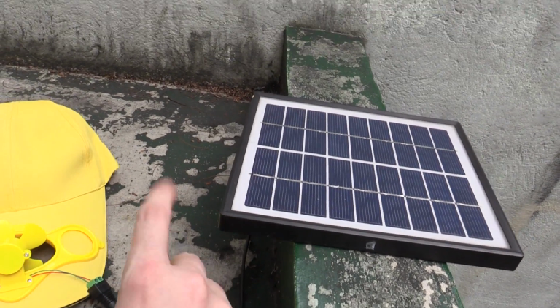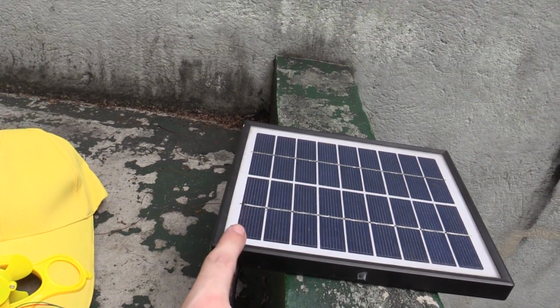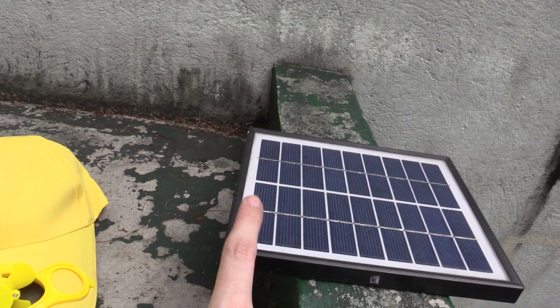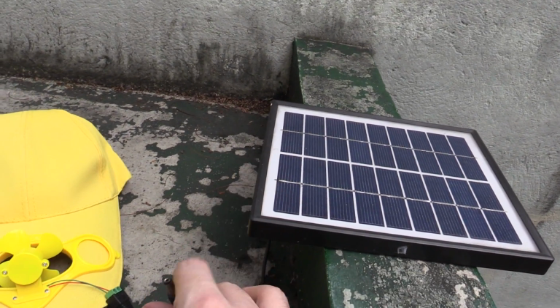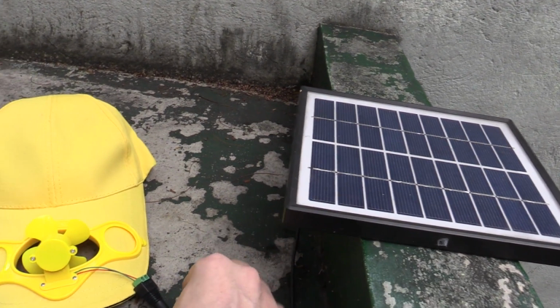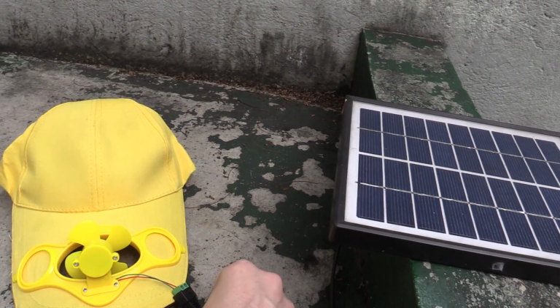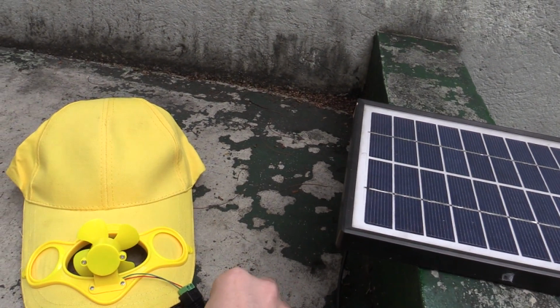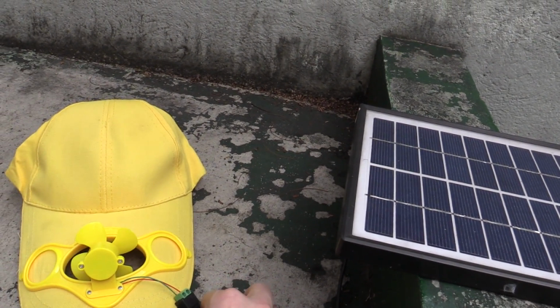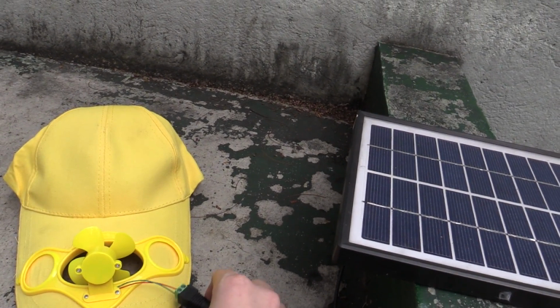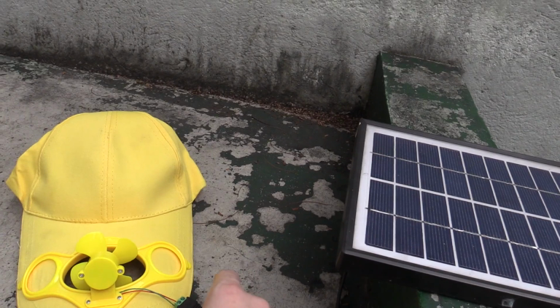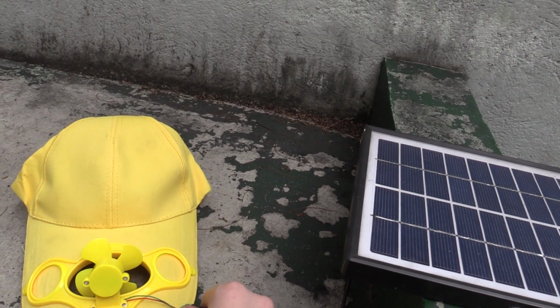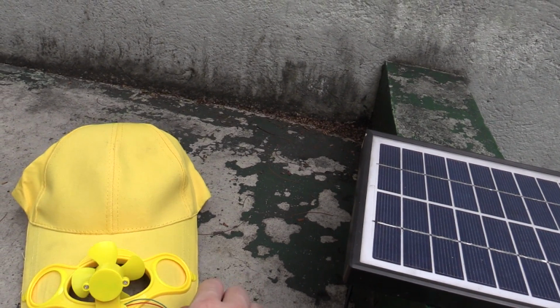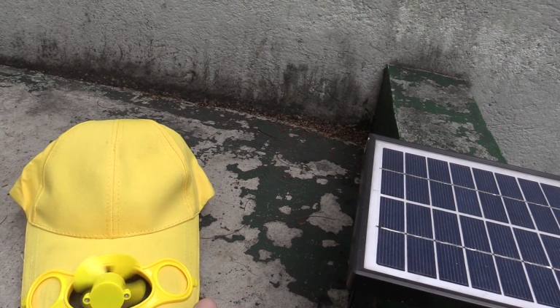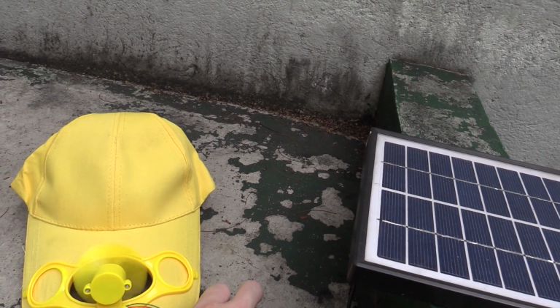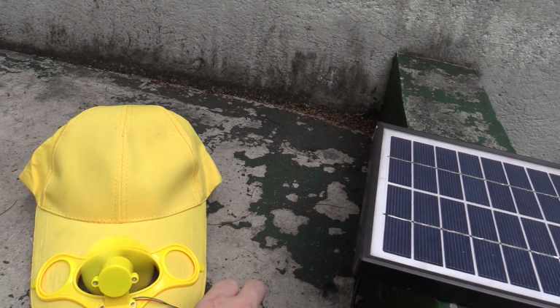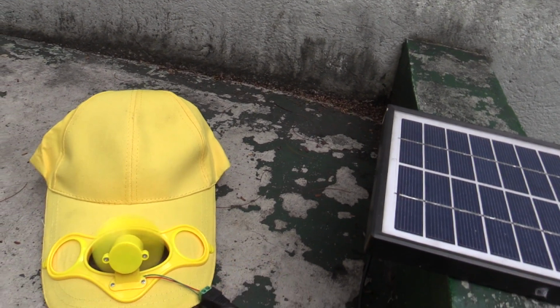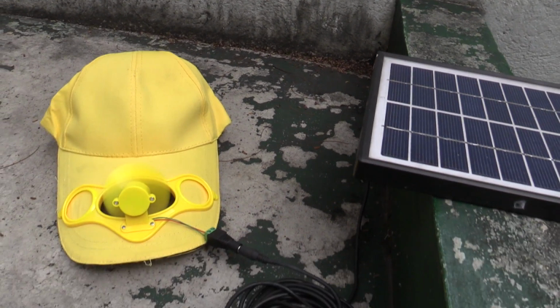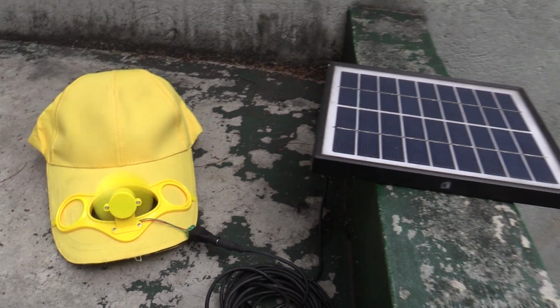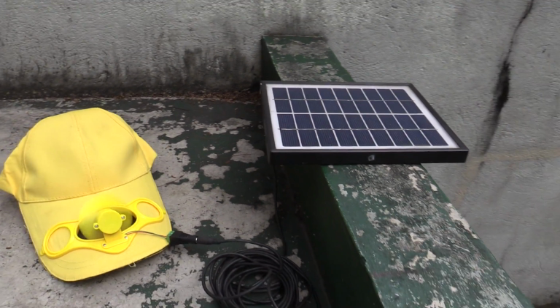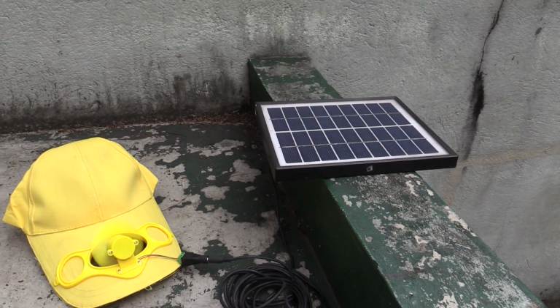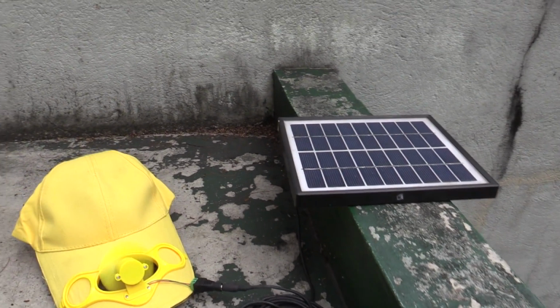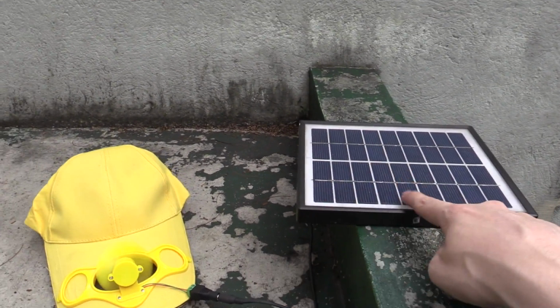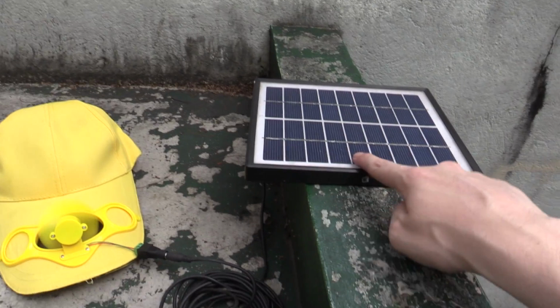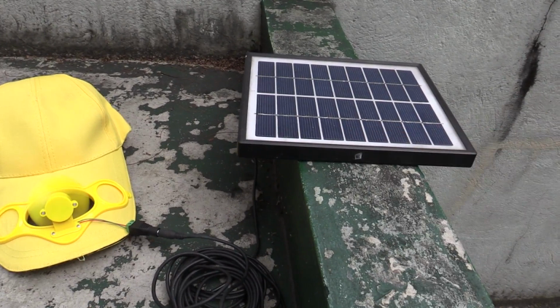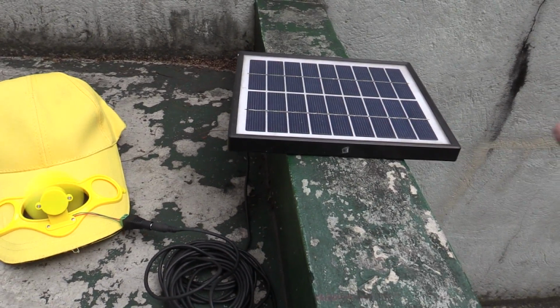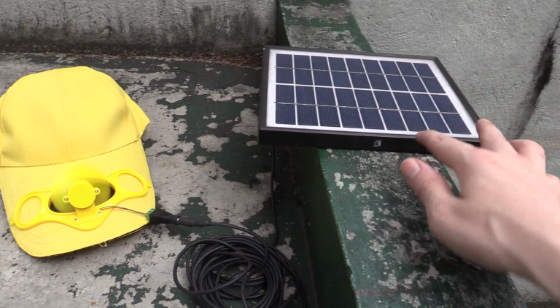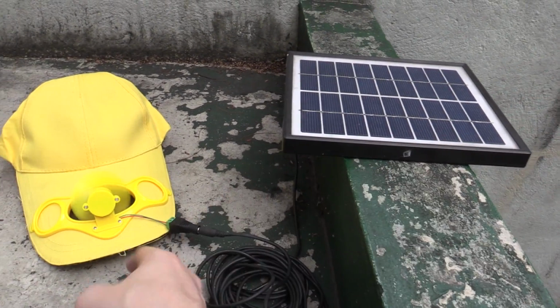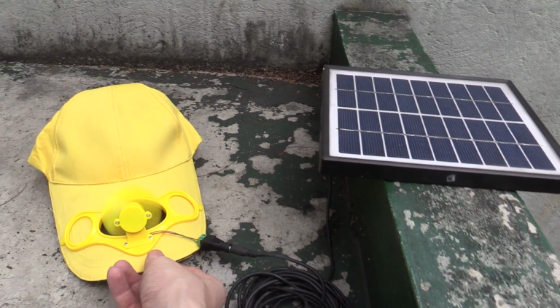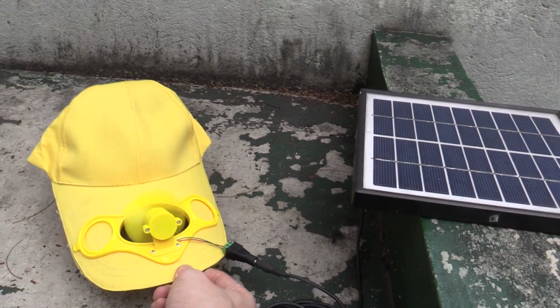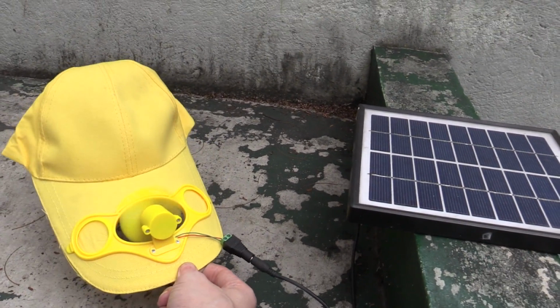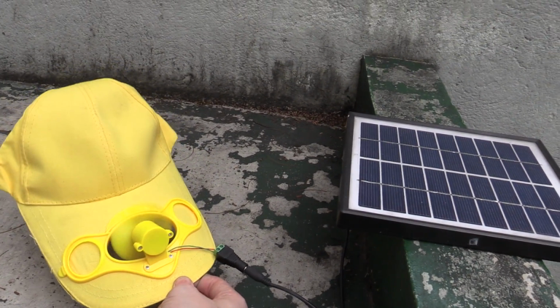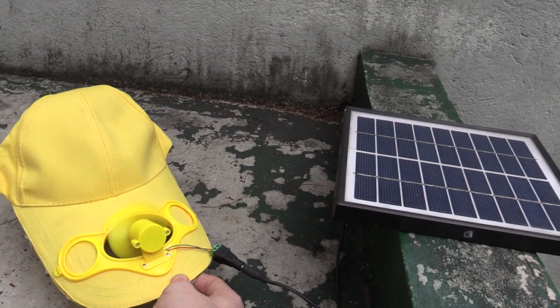The voltage of this is quite a bit higher, so the fan might be a bit crazy fast. But it's not very sunny at the moment, so that will act as a kind of regulator. You can see, with that plugged in, I could put this somewhere else, like in the sun, and then I could use this while sitting in the shade.